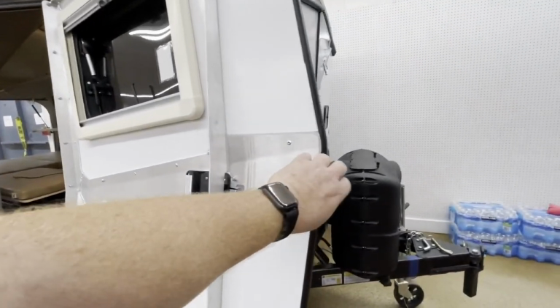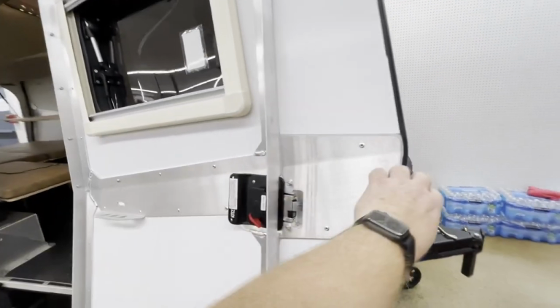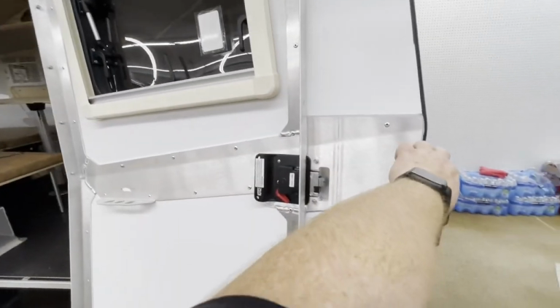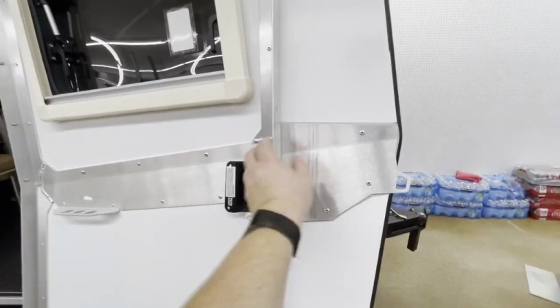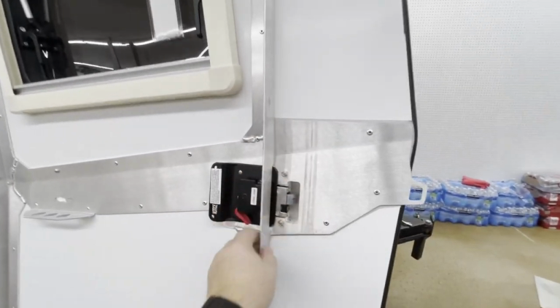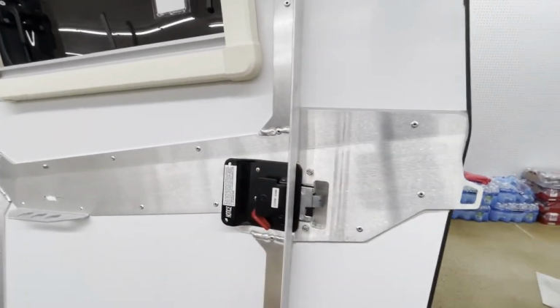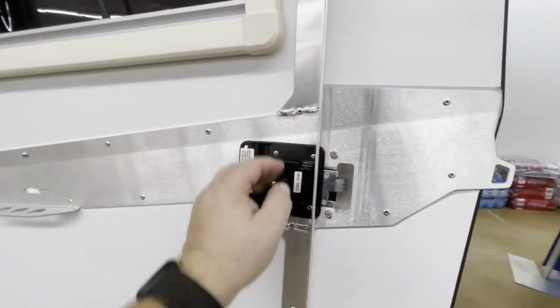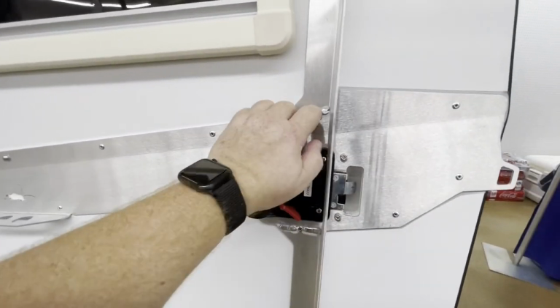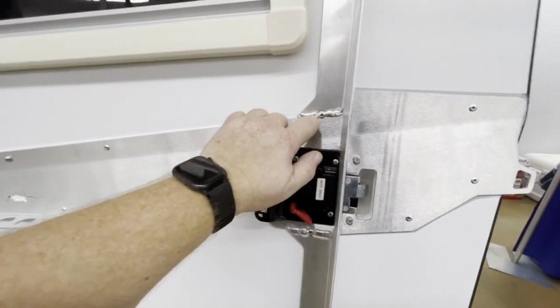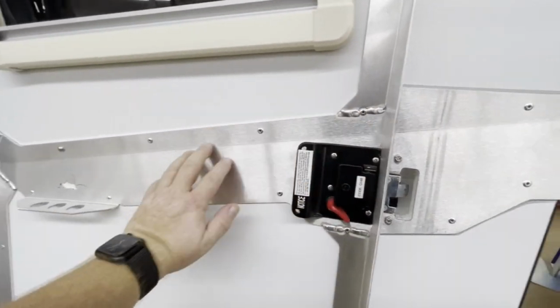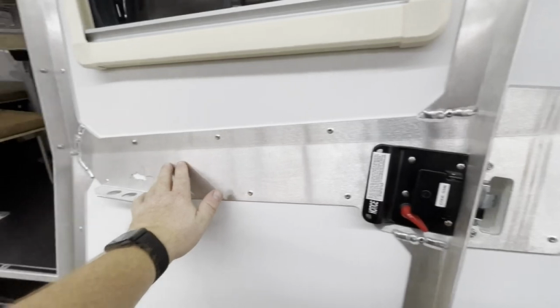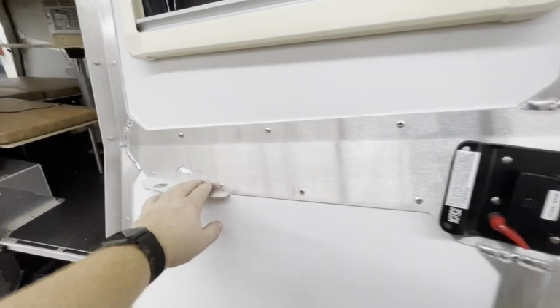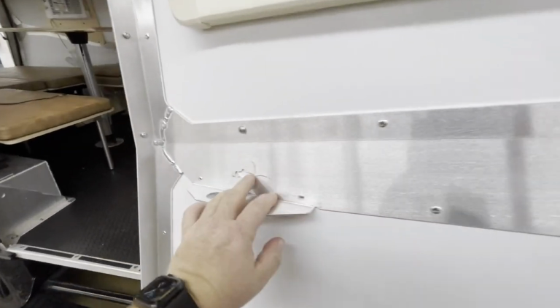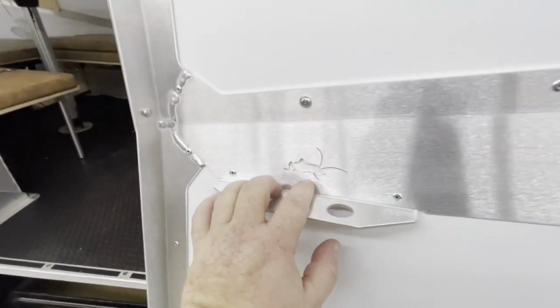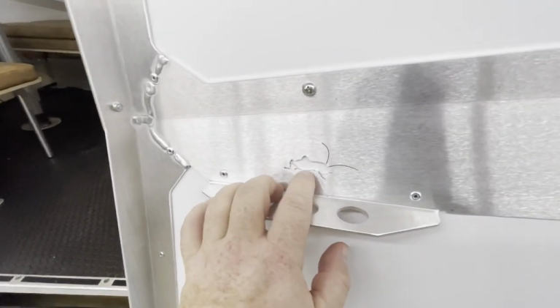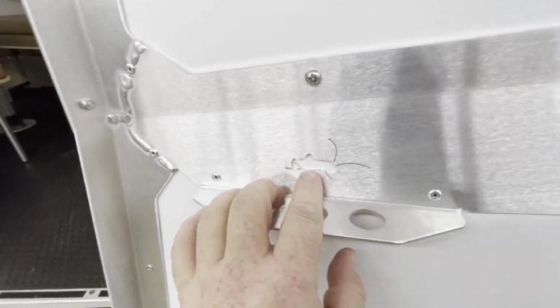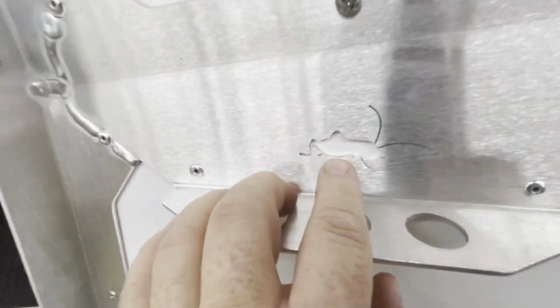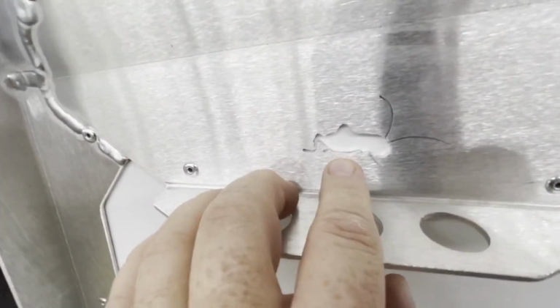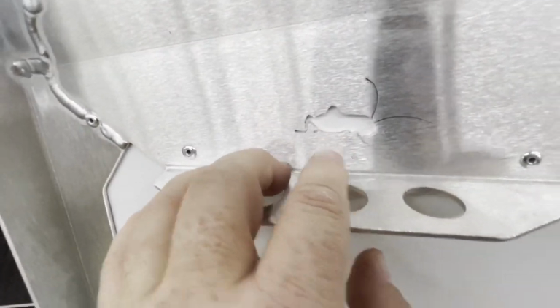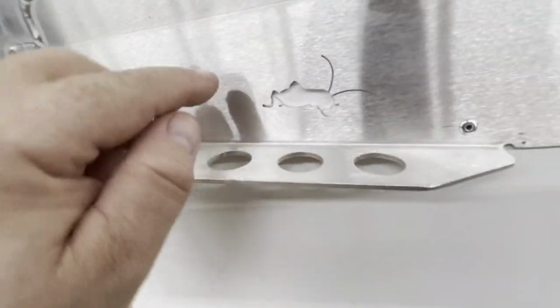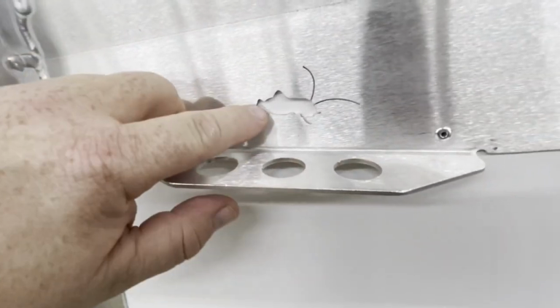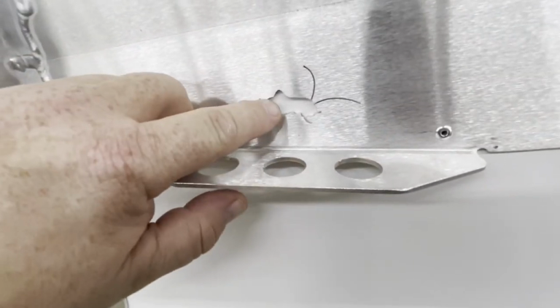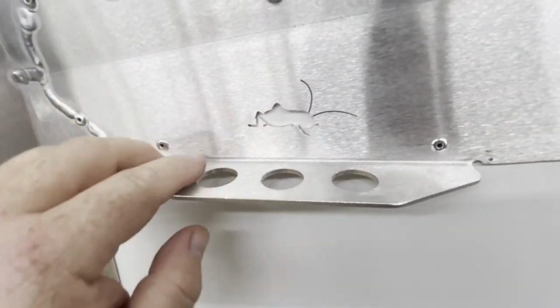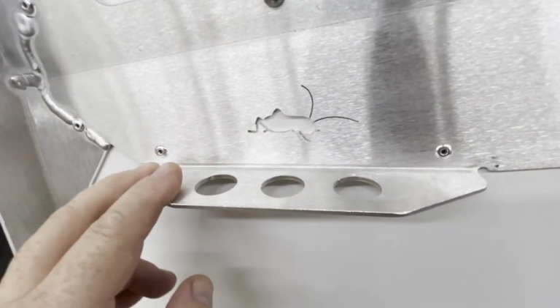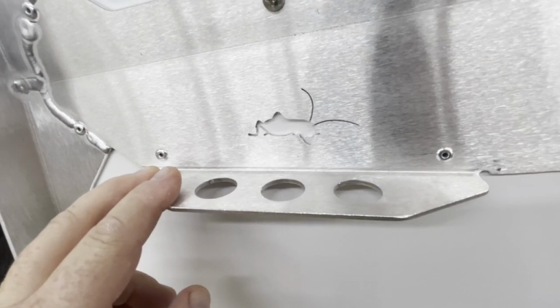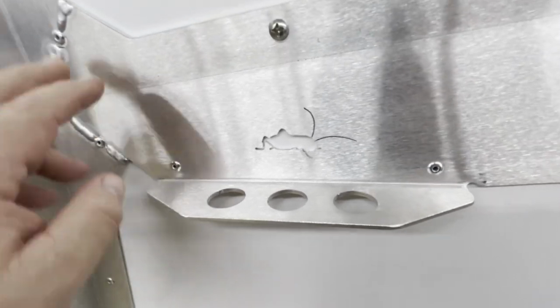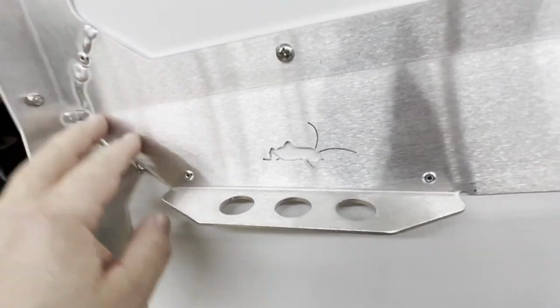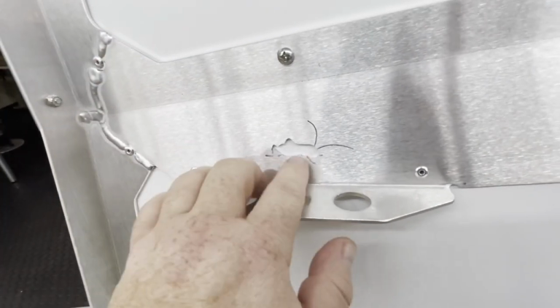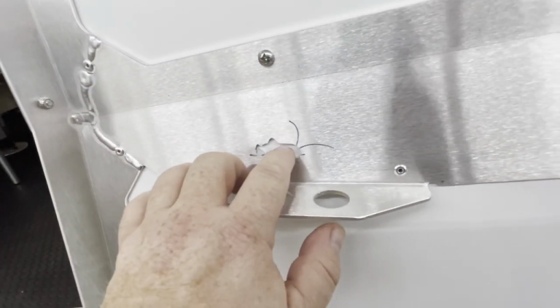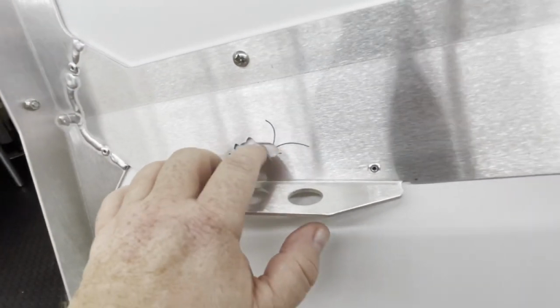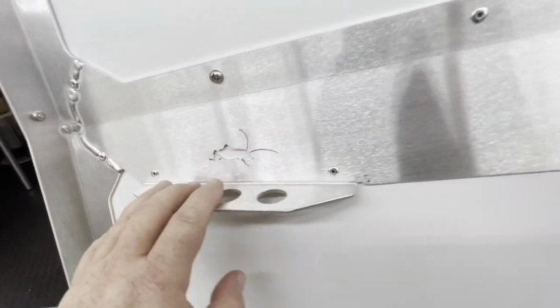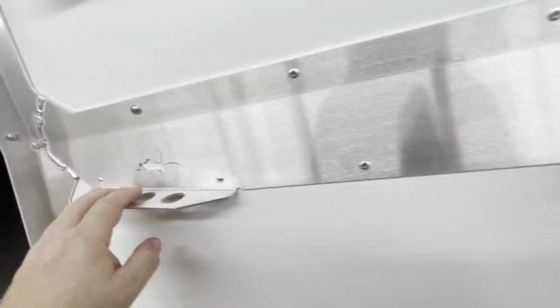And look at this — aluminum. That is really cool. Look at that detail. That's part of their logo right there, just laser etched.